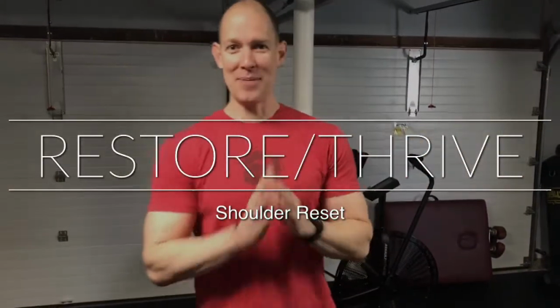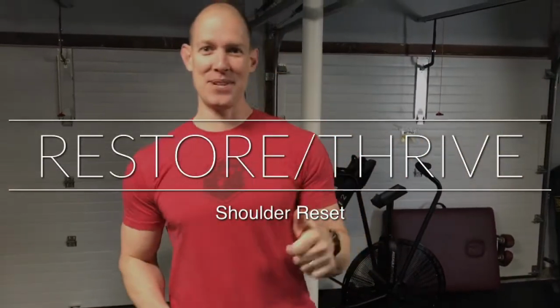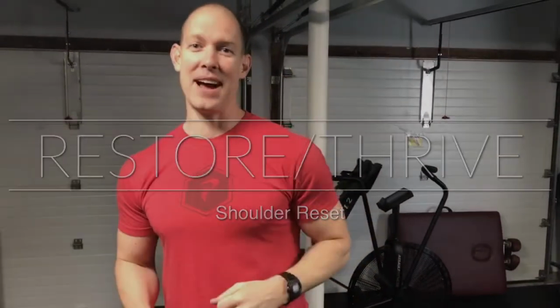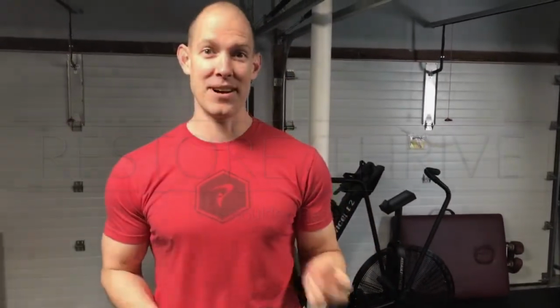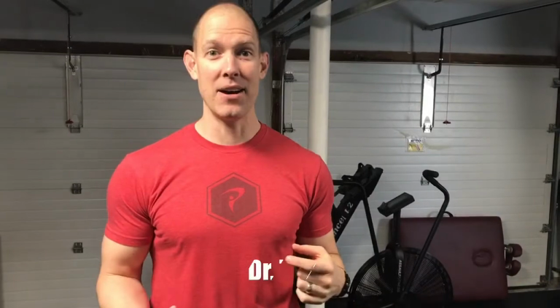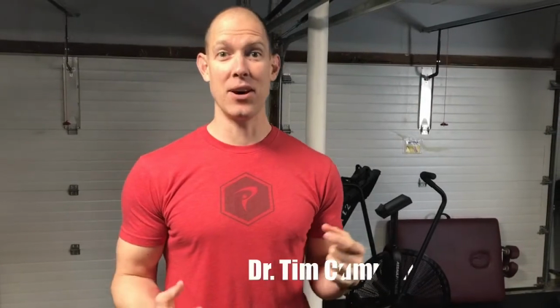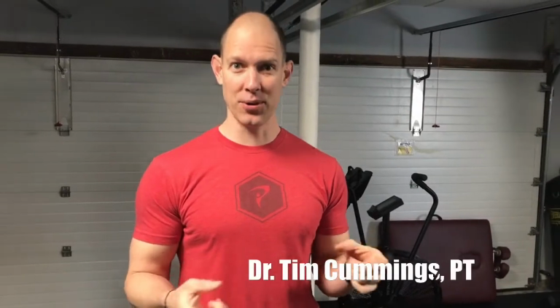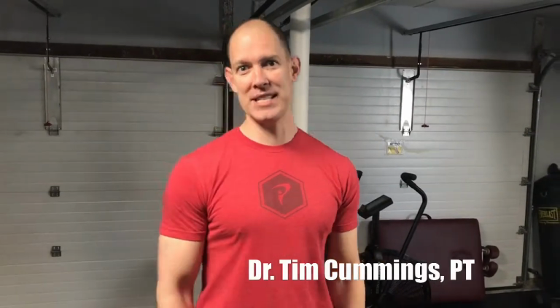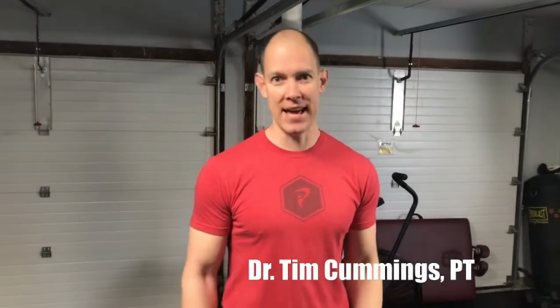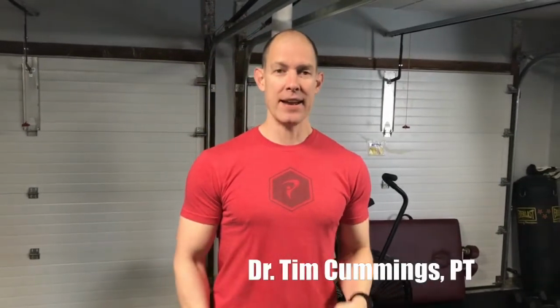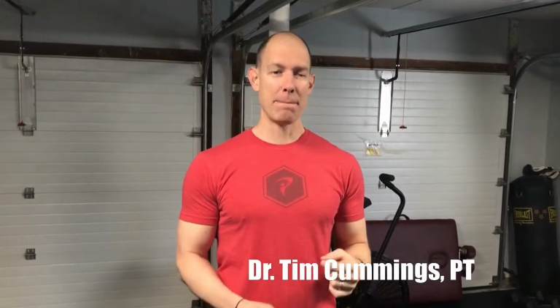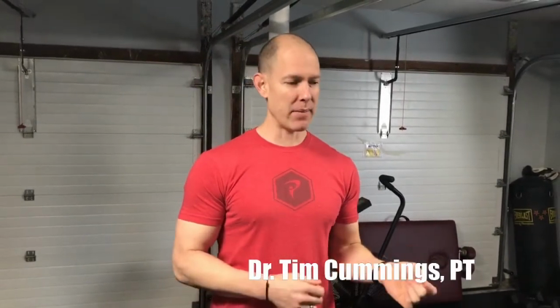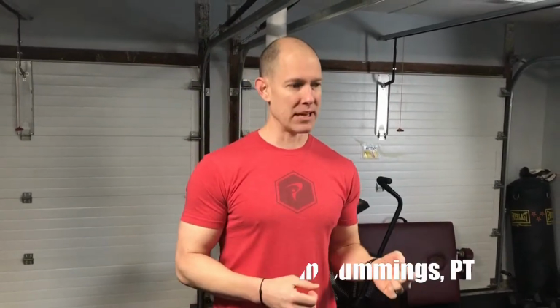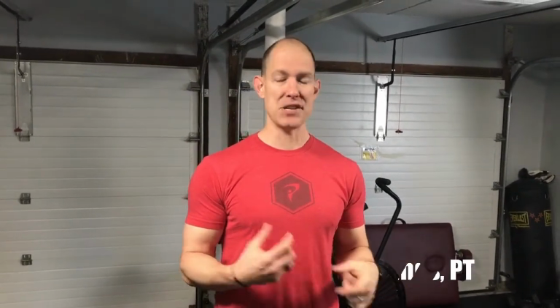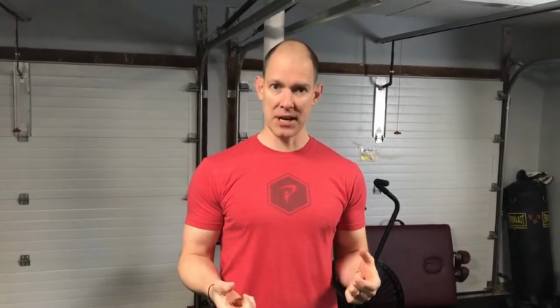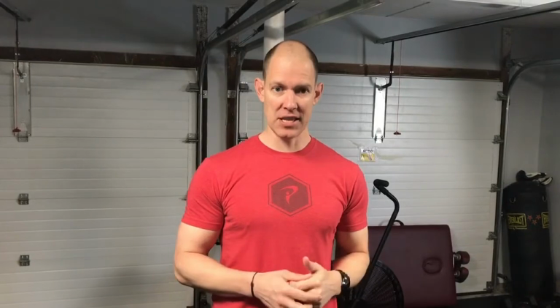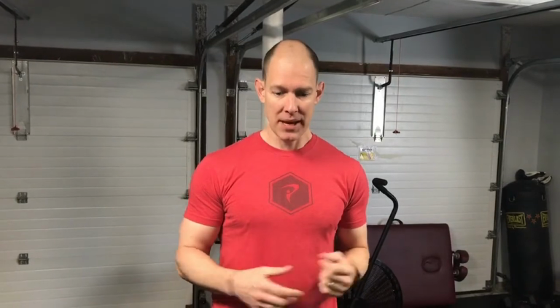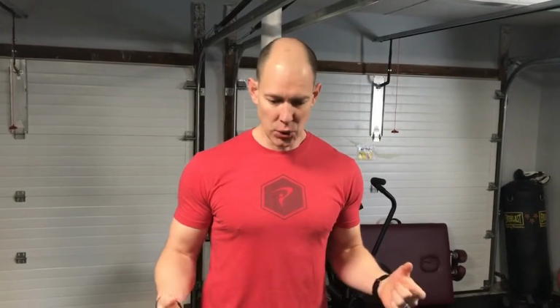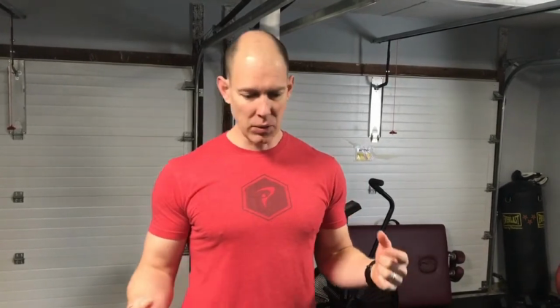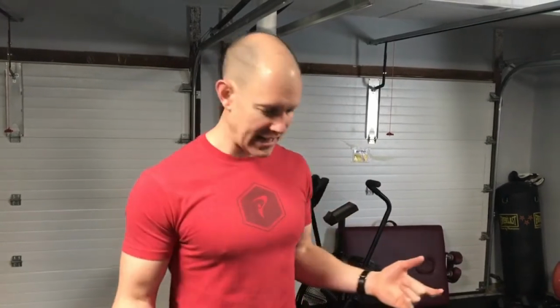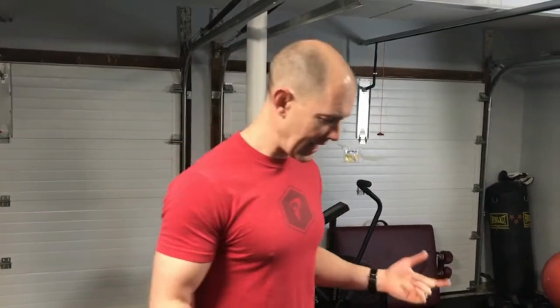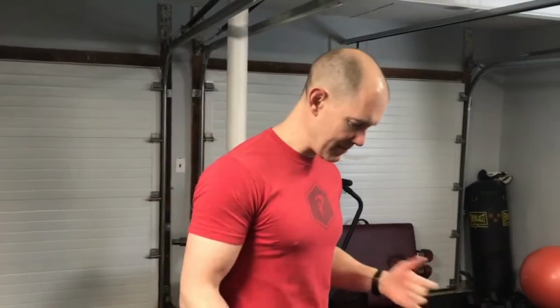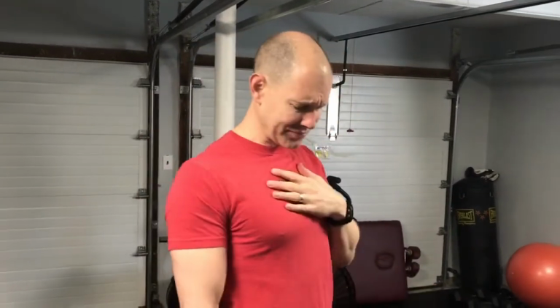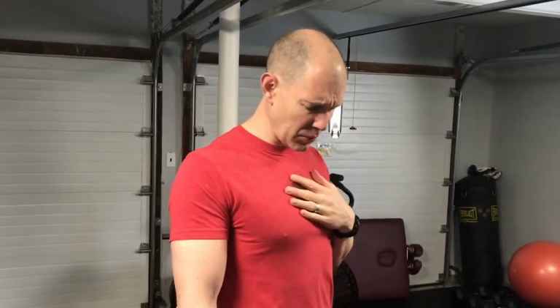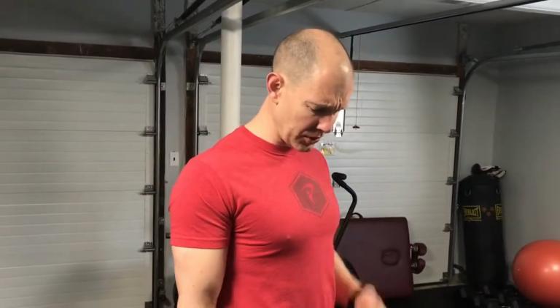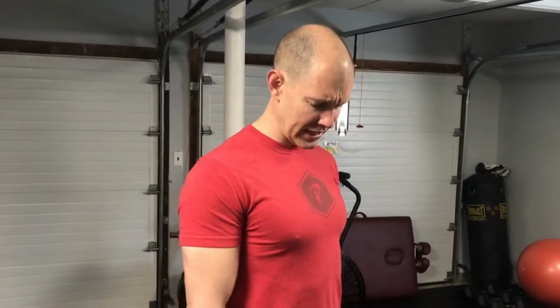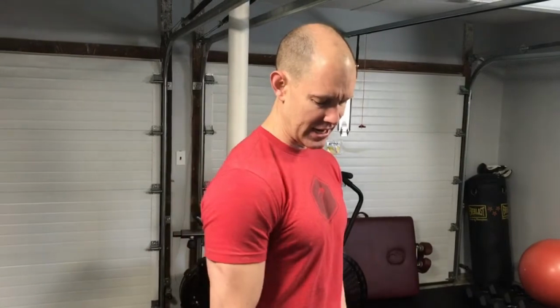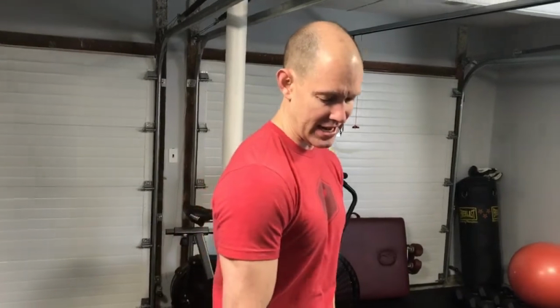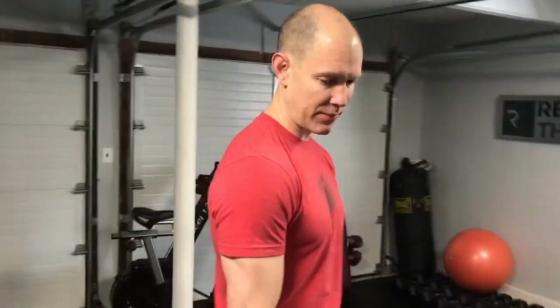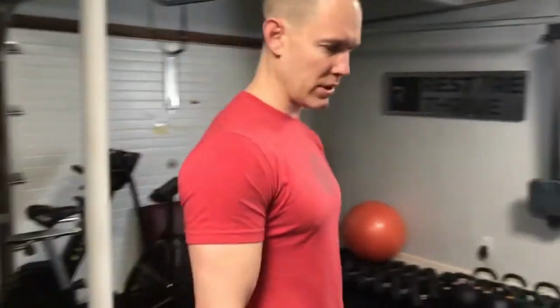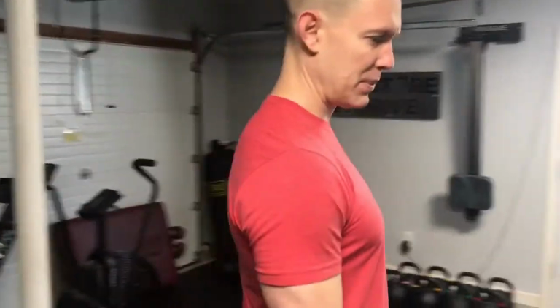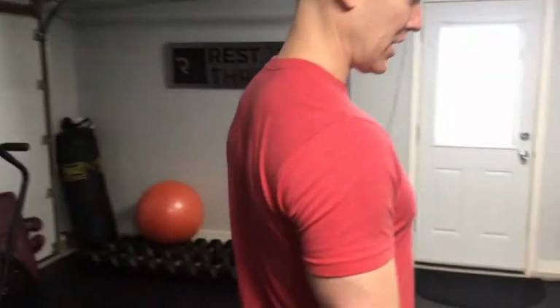Welcome back to Restore Thrive. We are talking about what we call the shoulder reset today. This came about because of a patient we saw in the gym who came in with the shoulder kind of sitting in a down and forward position.